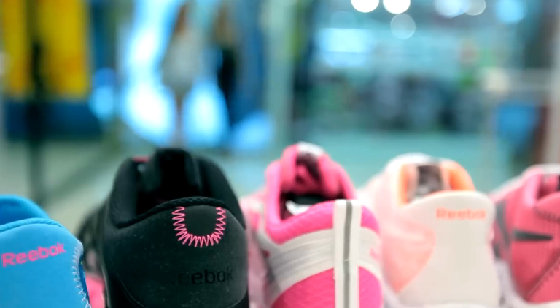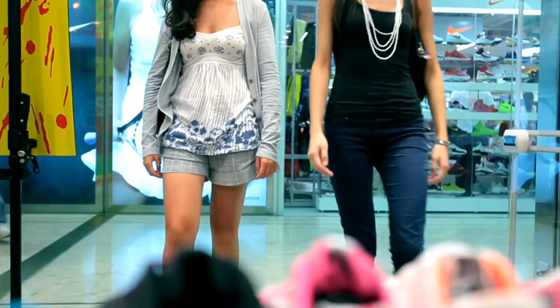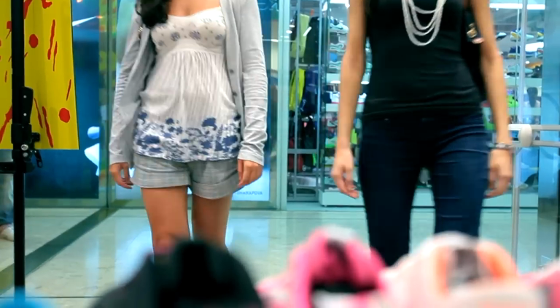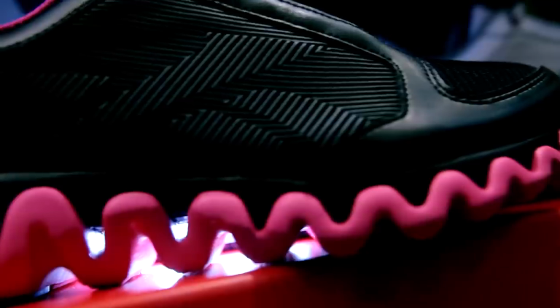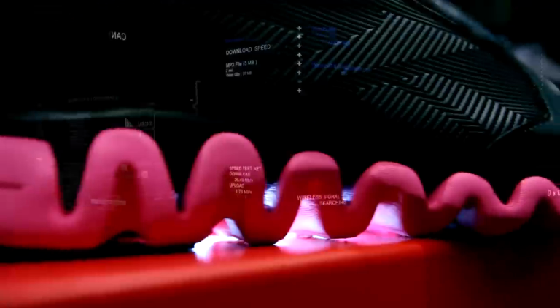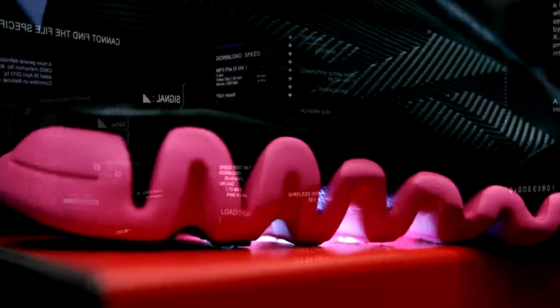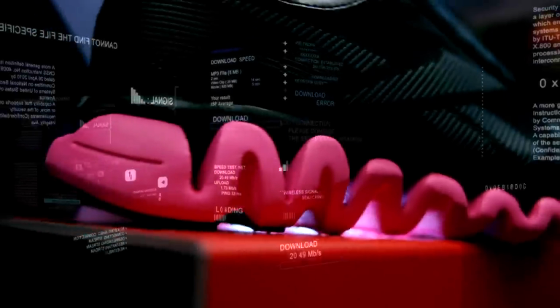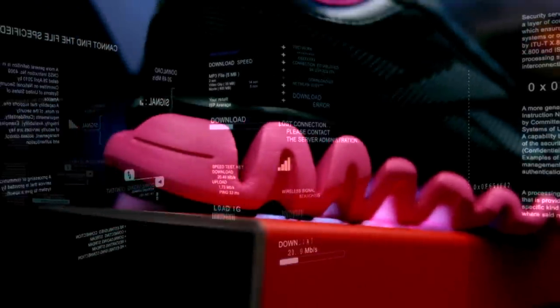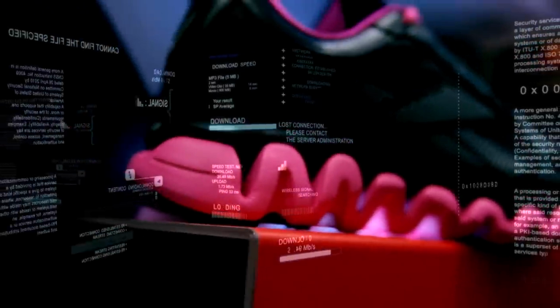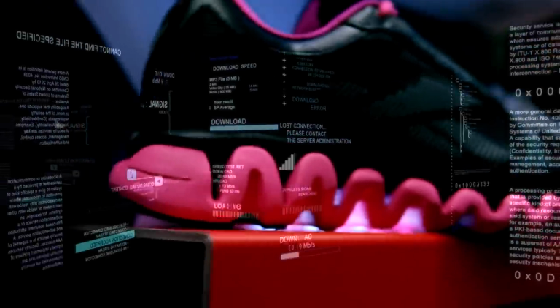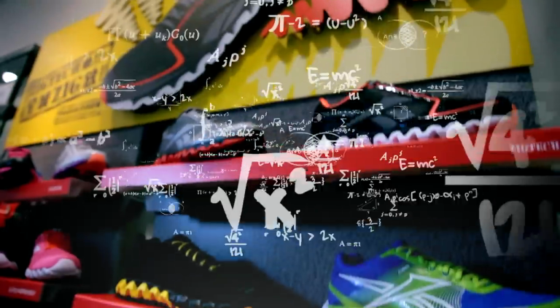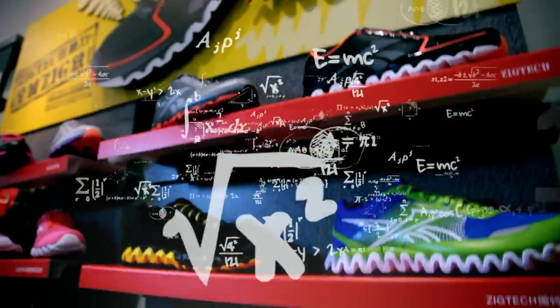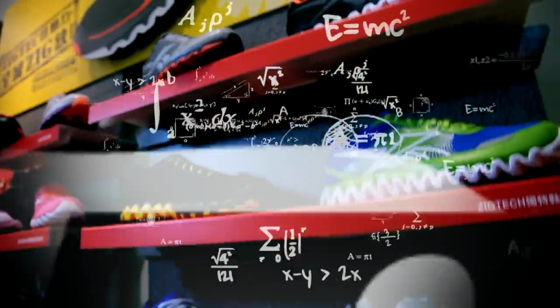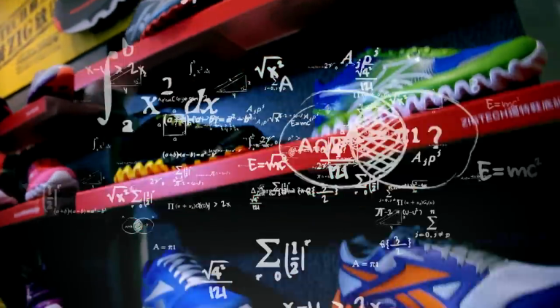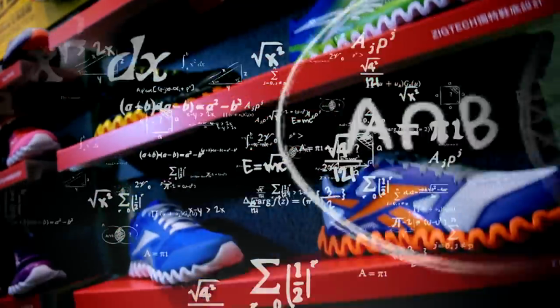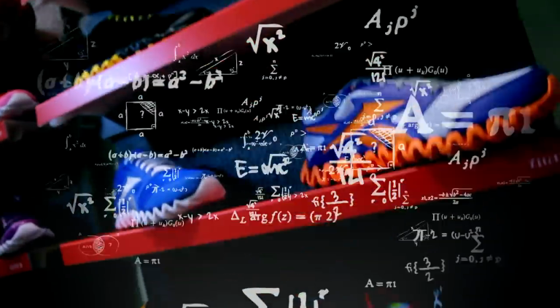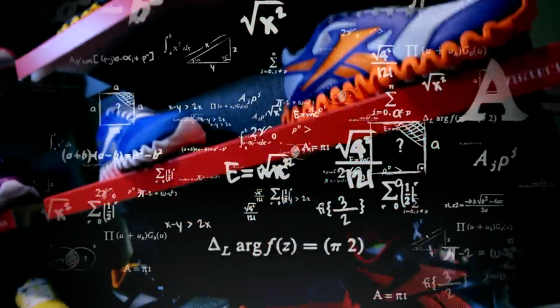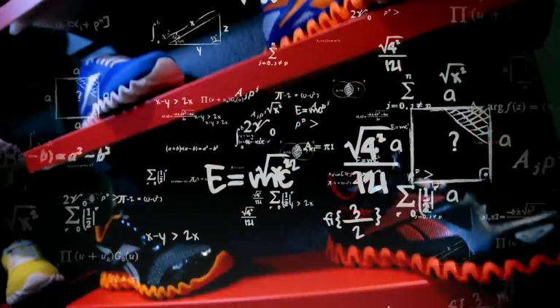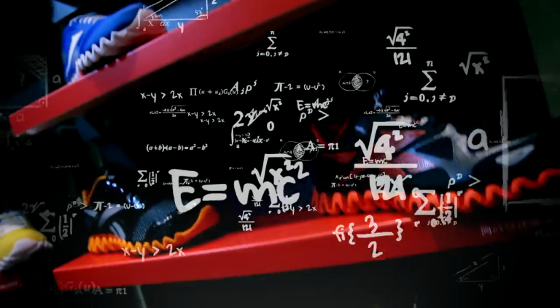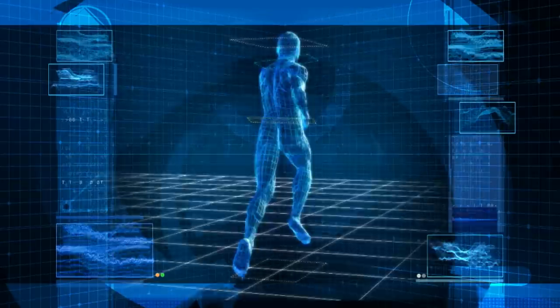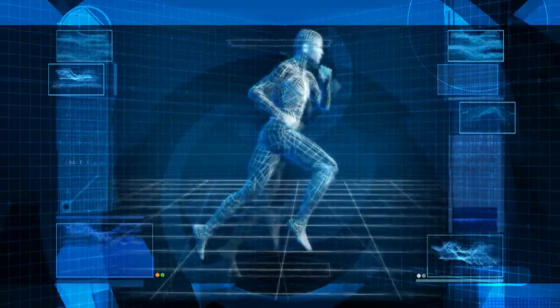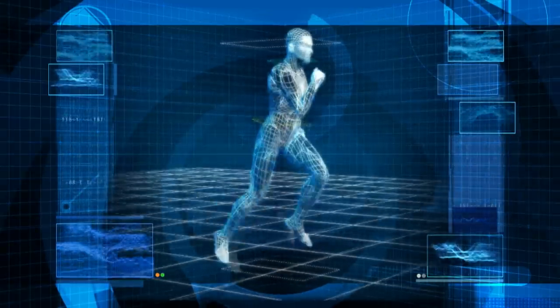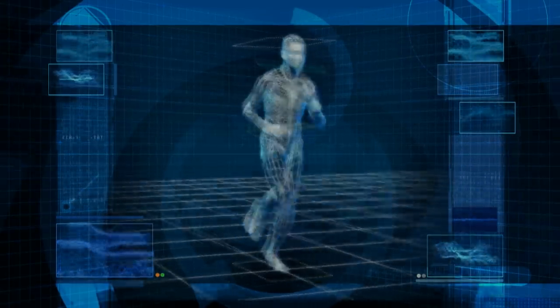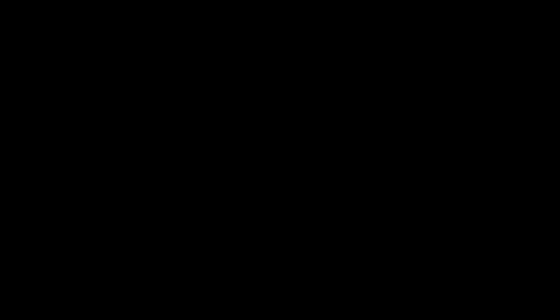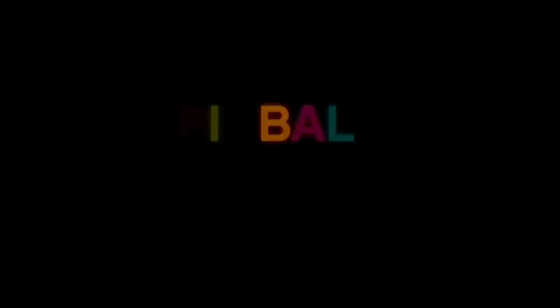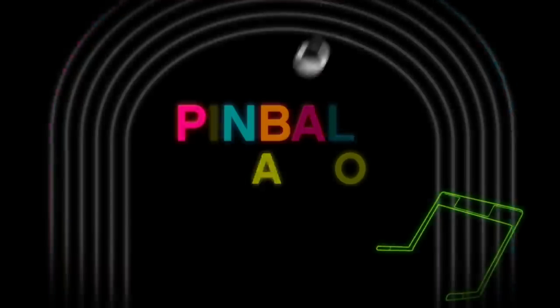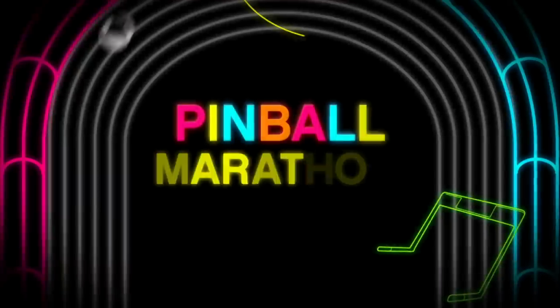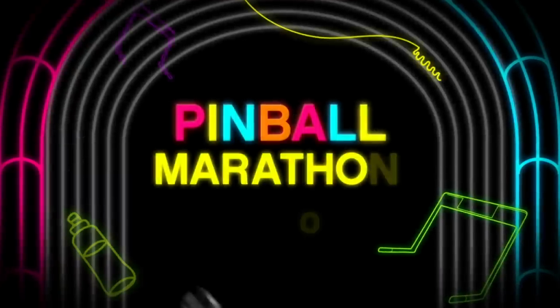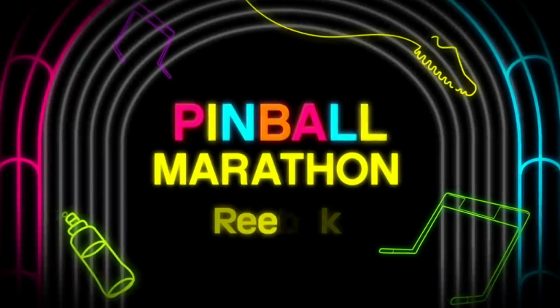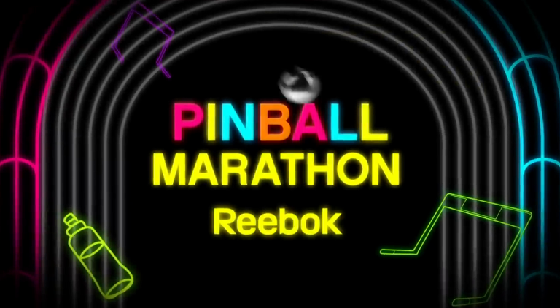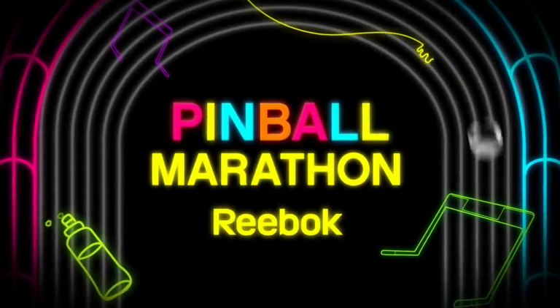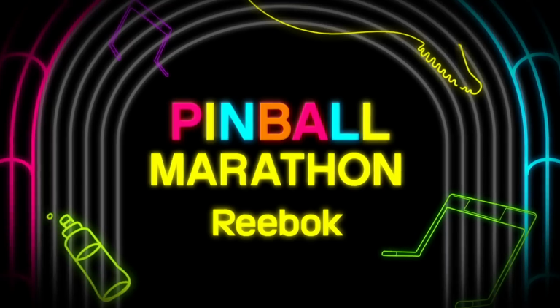But the last thing our shoppers need in the shop is a geometry and physics class. So we made them learn and feel the difference the fun way. Introducing Reebok ZigTech Pinball Marathon.